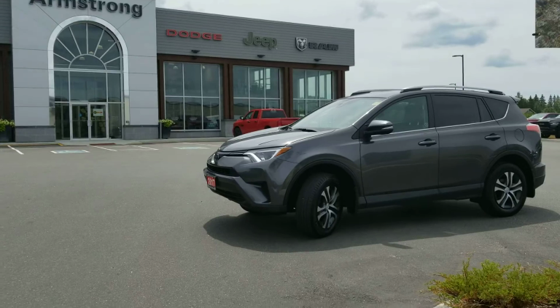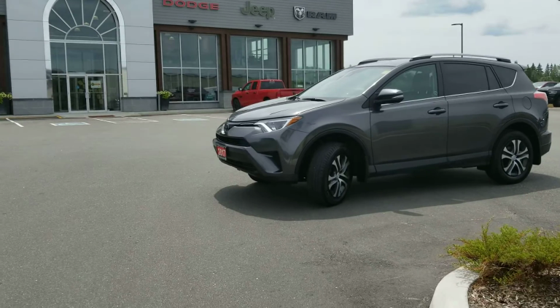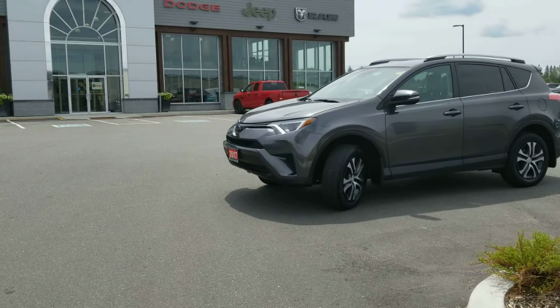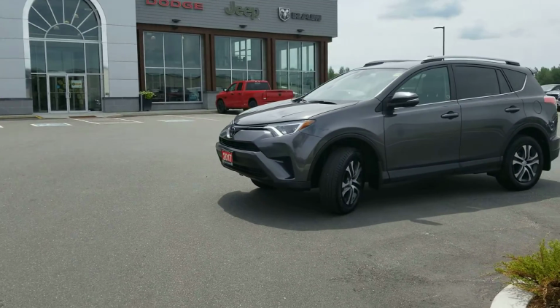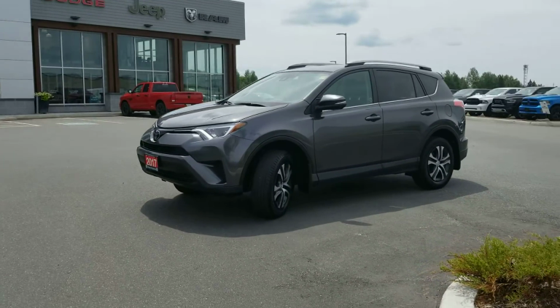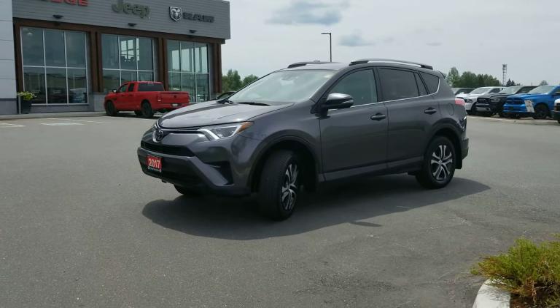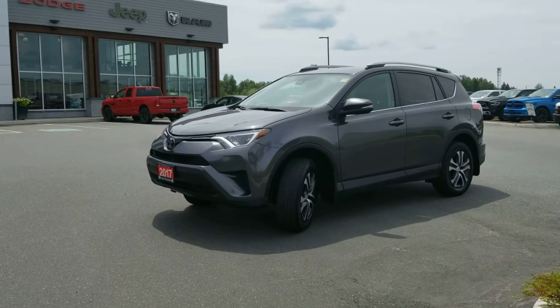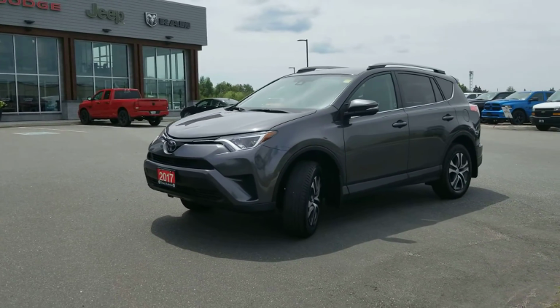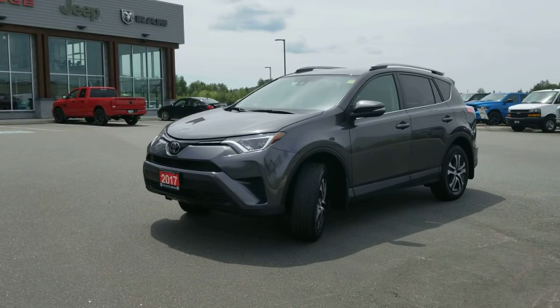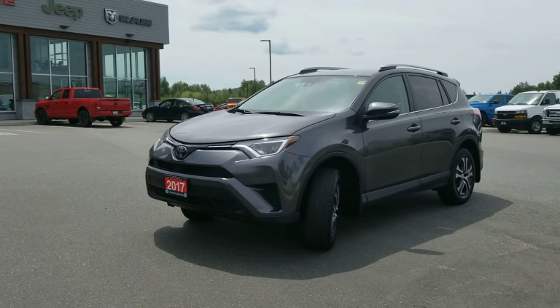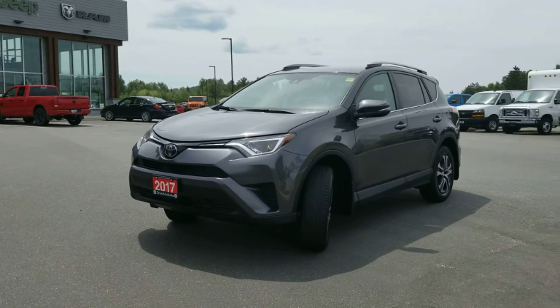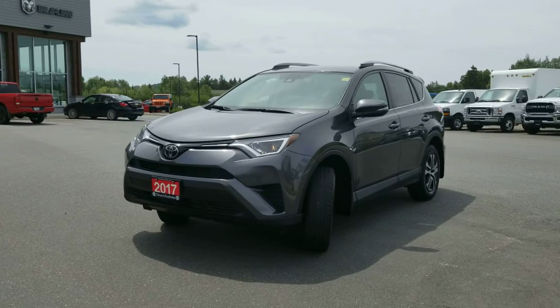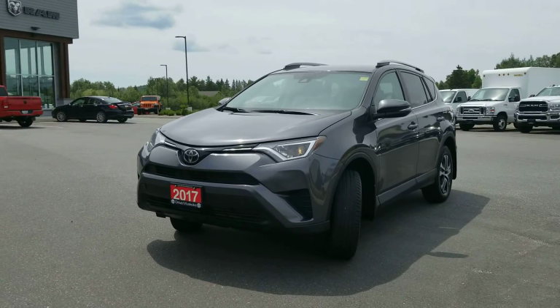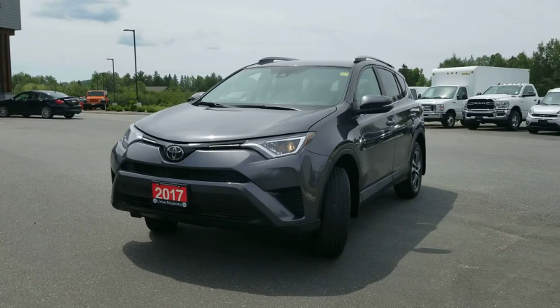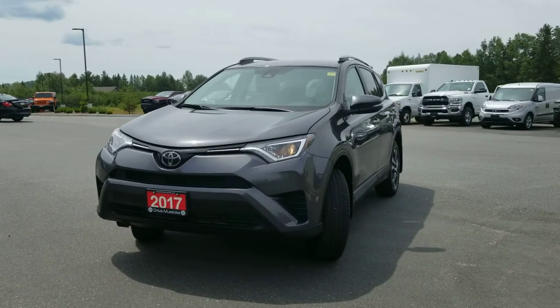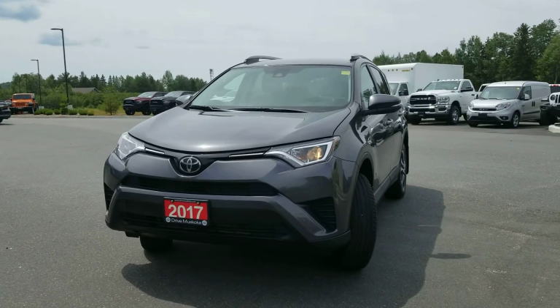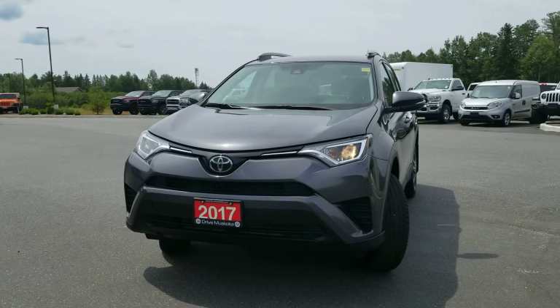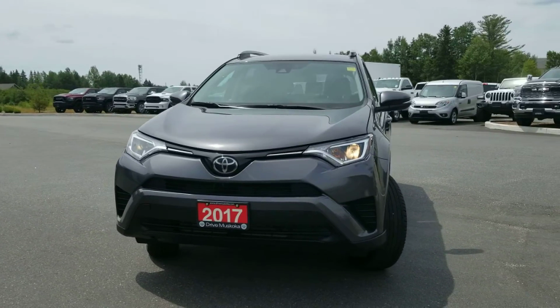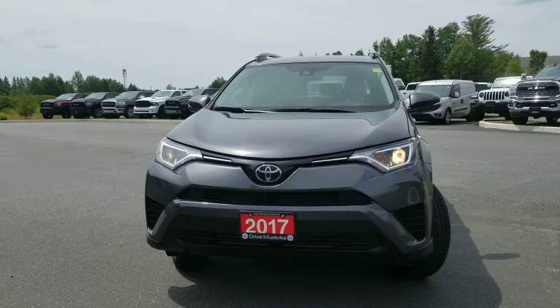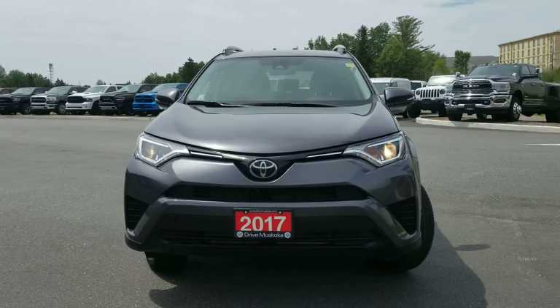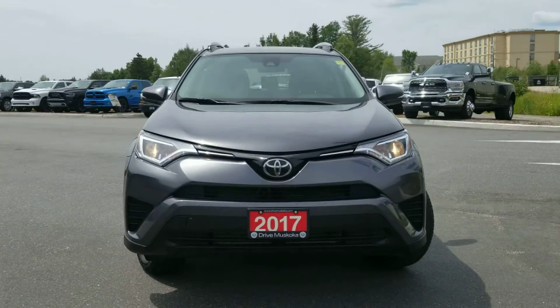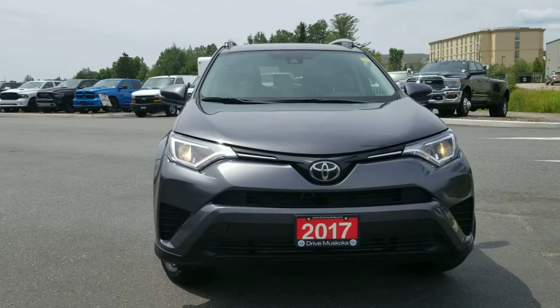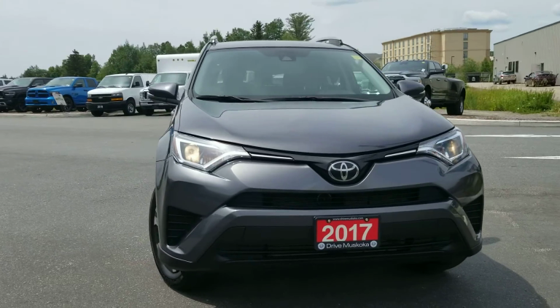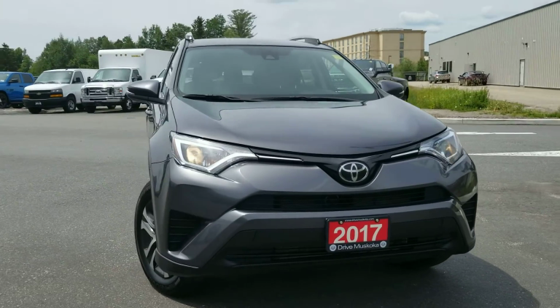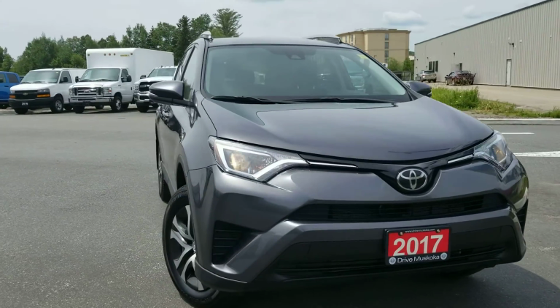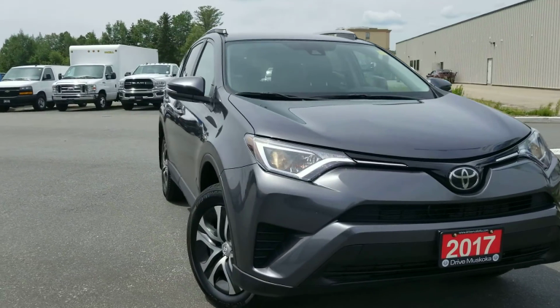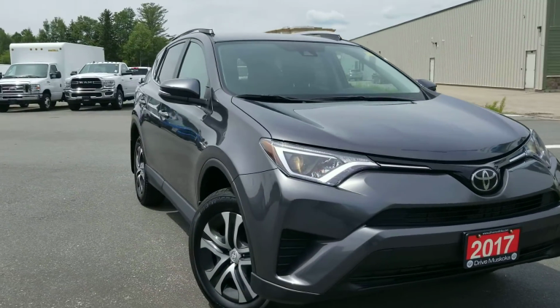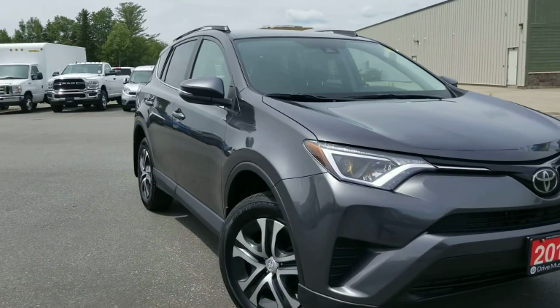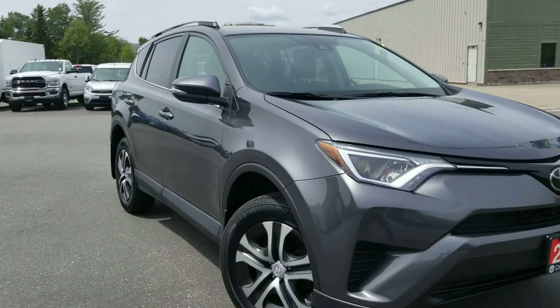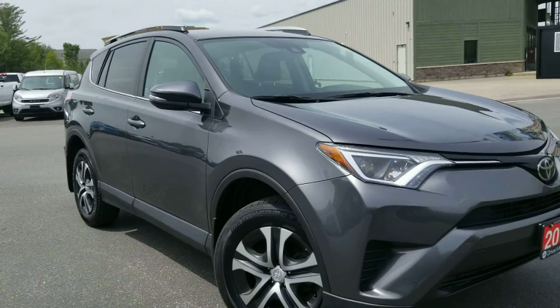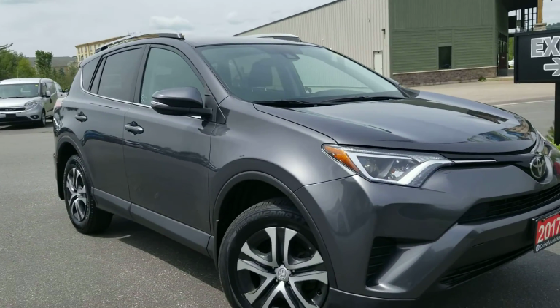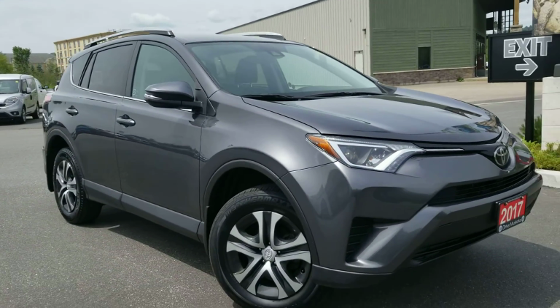Good day, this is Paula here from Drive Muskoka Auto Group at our Armstrong Dodge location. I just wanted to introduce our 2017 Toyota RAV4. This vehicle just came in and appears to be in excellent condition.